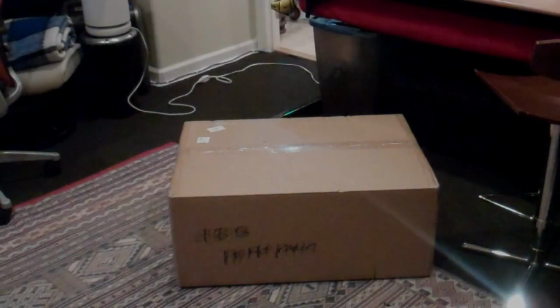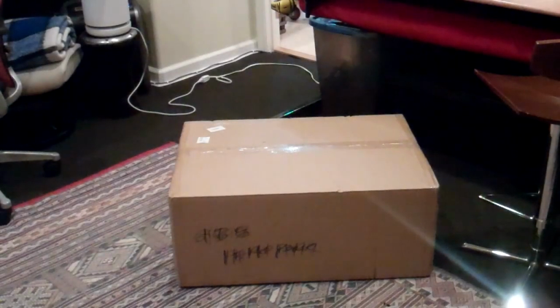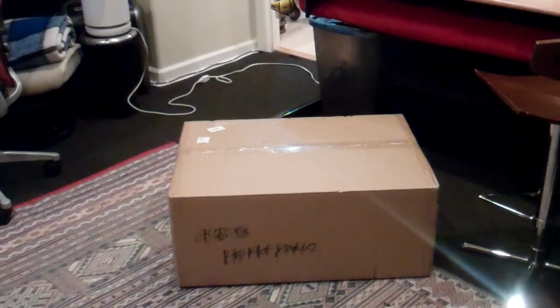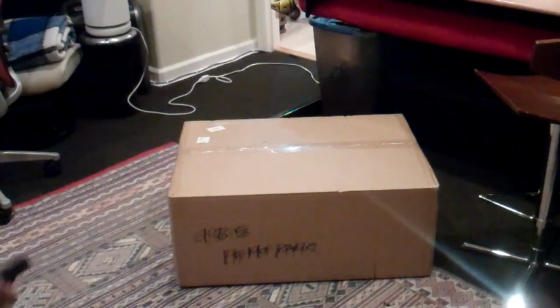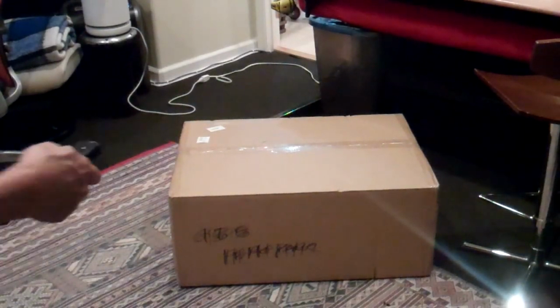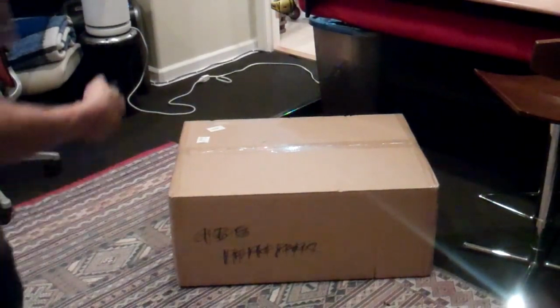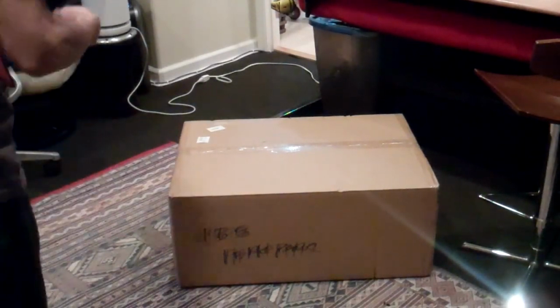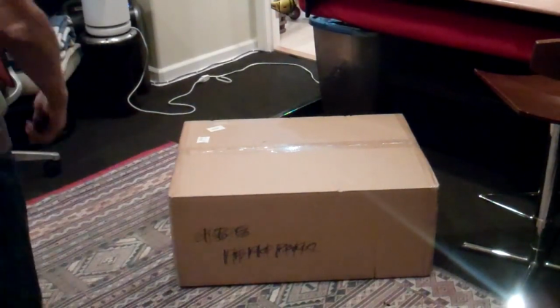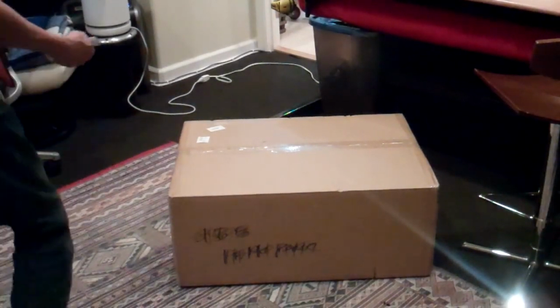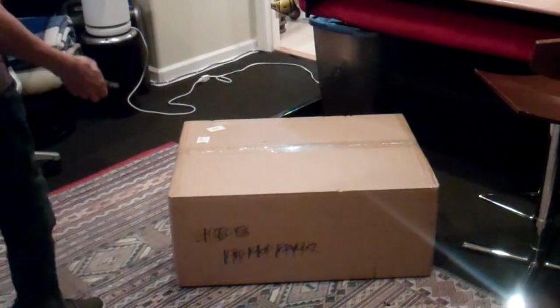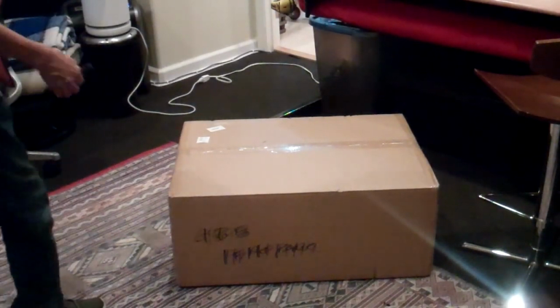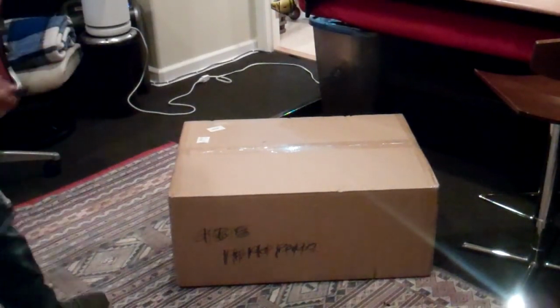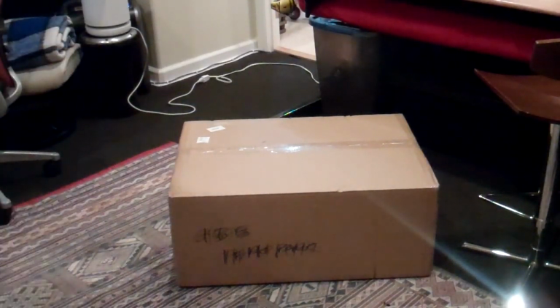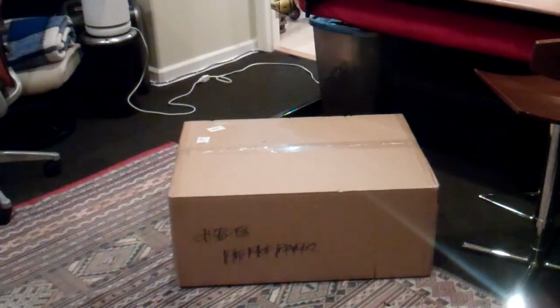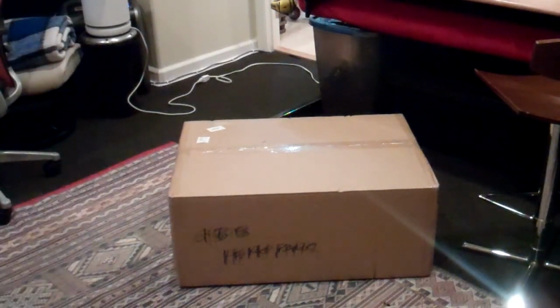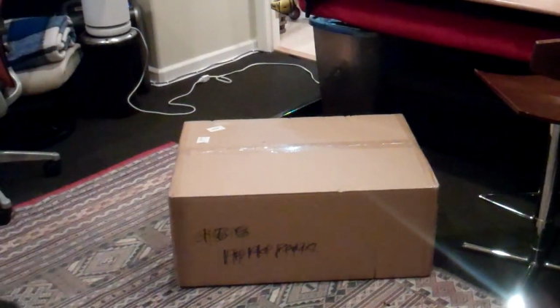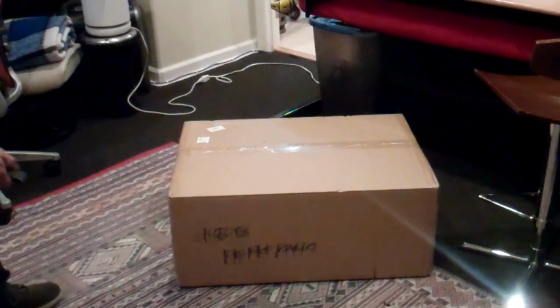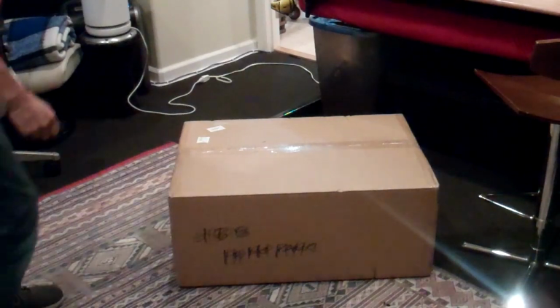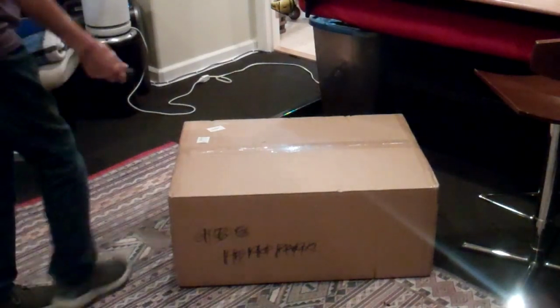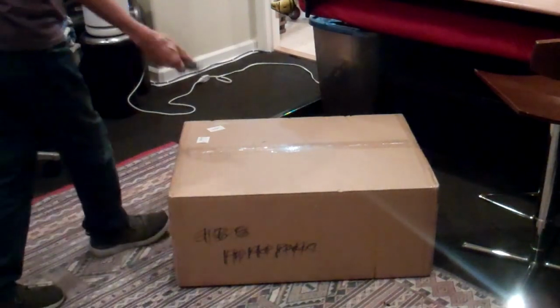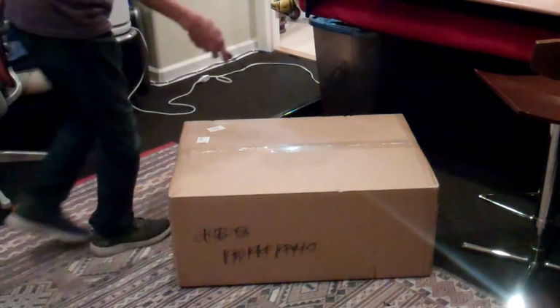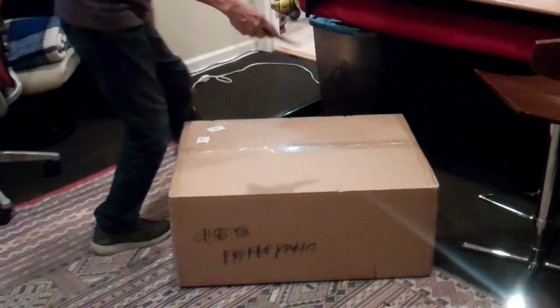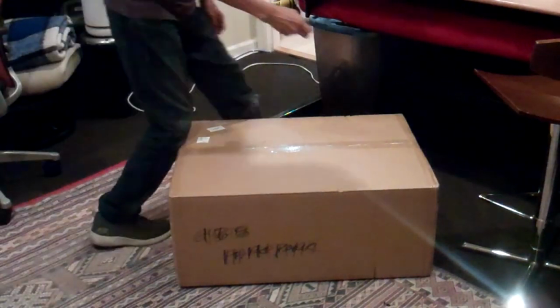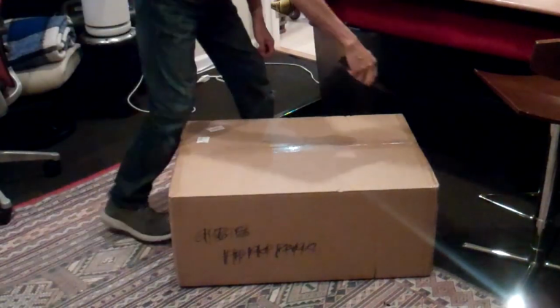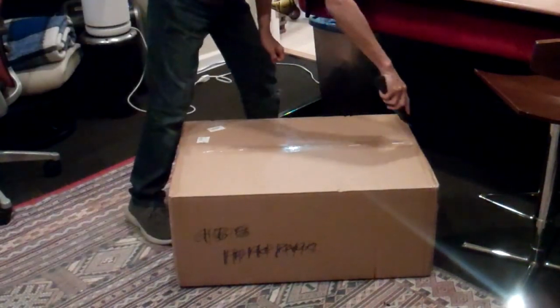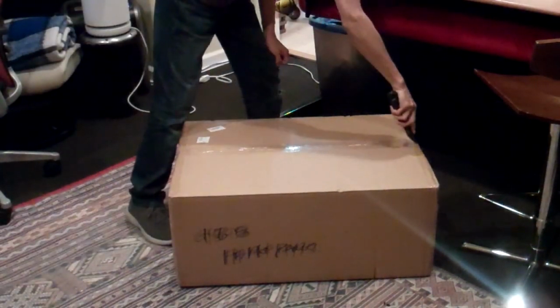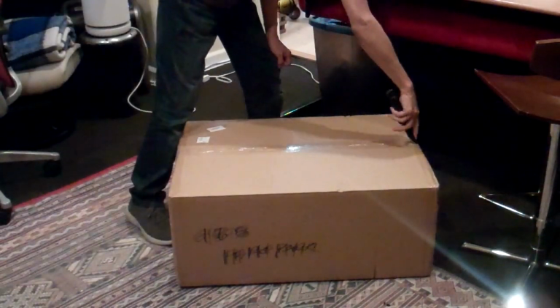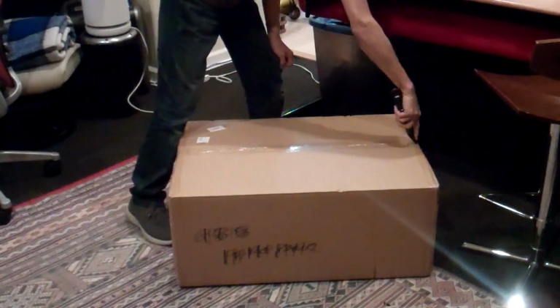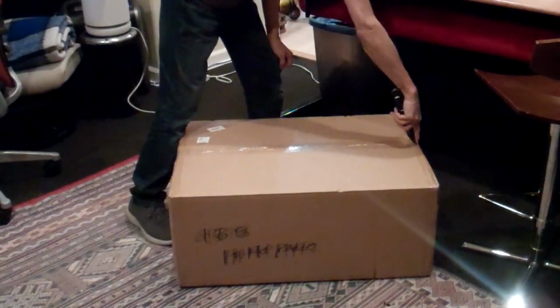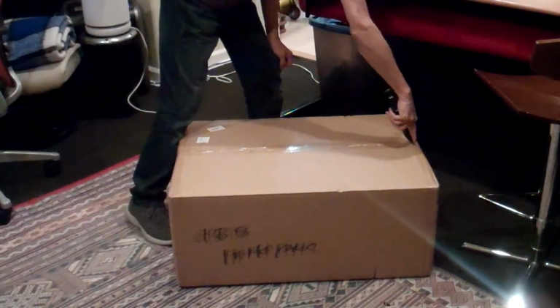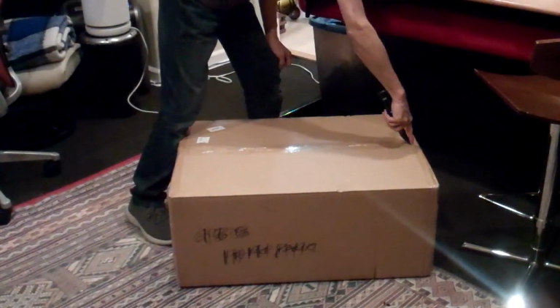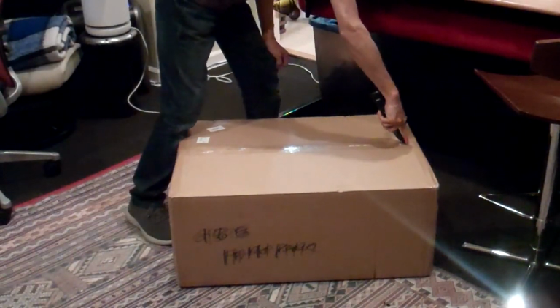Okay, so I'm laying it down, lay the box down, get a knife, start to open this up.